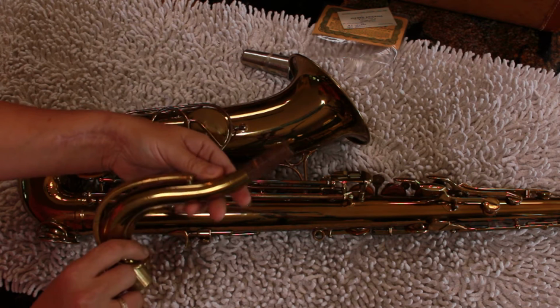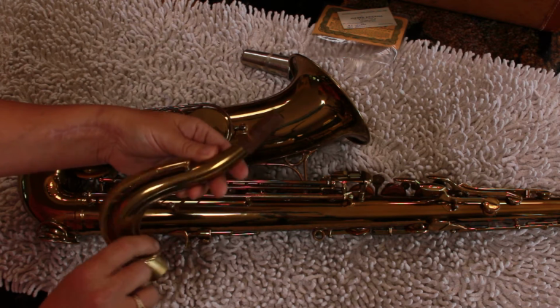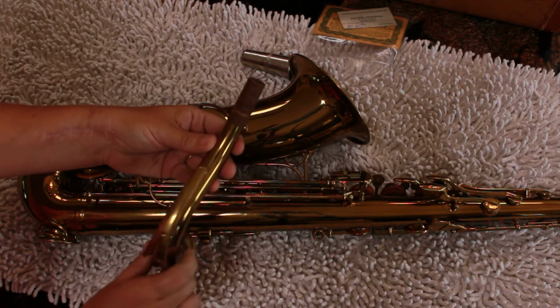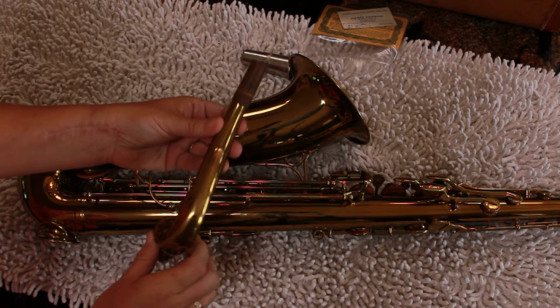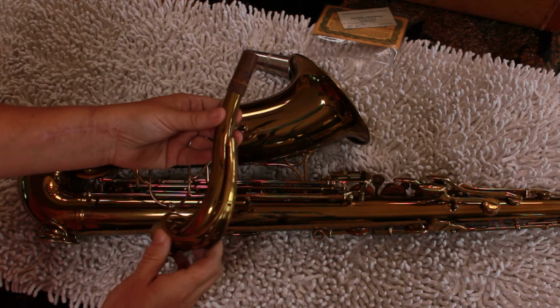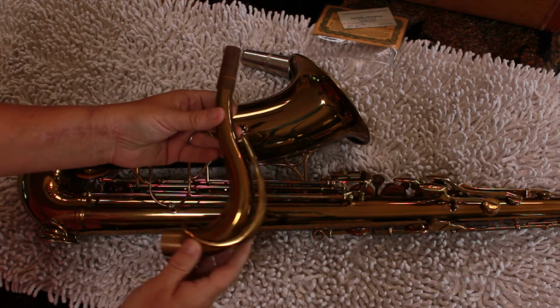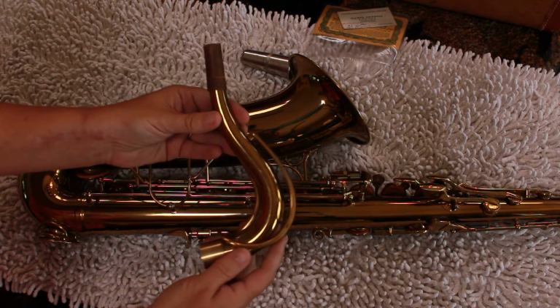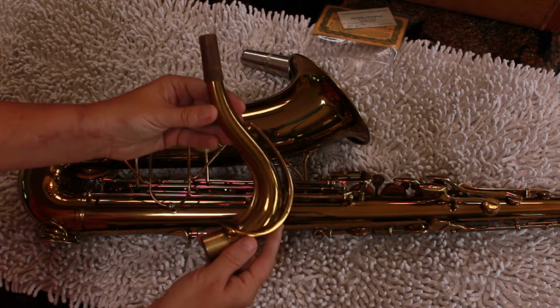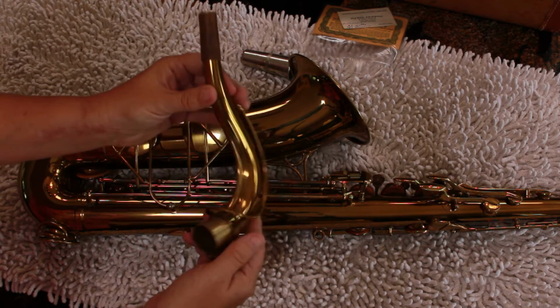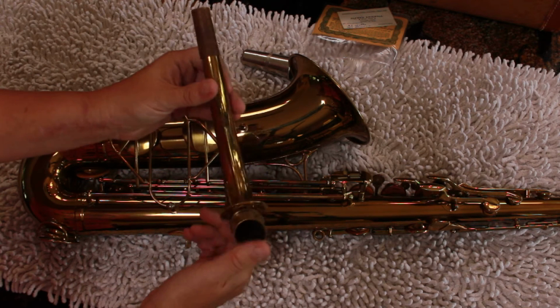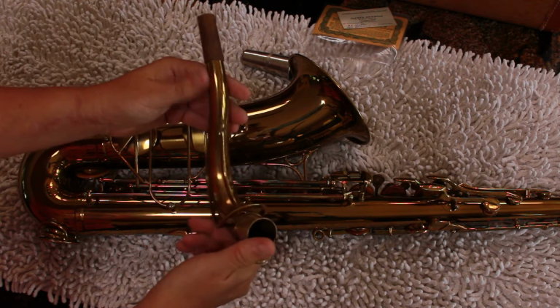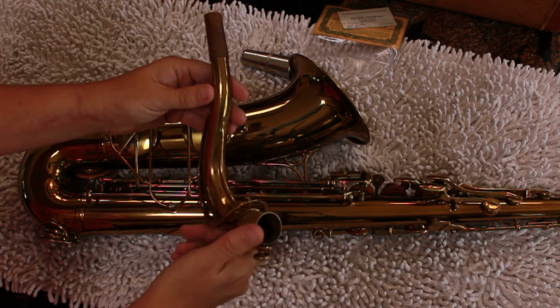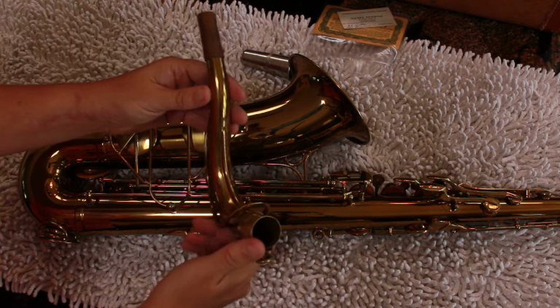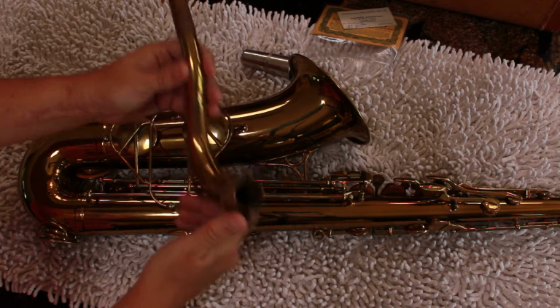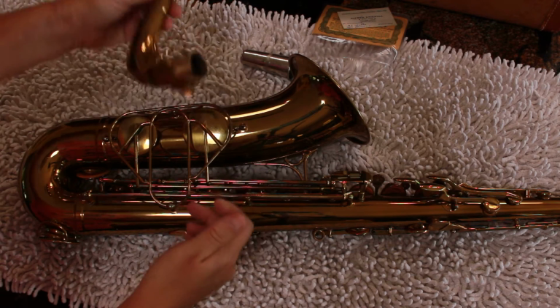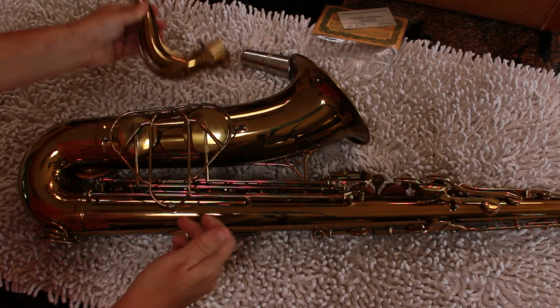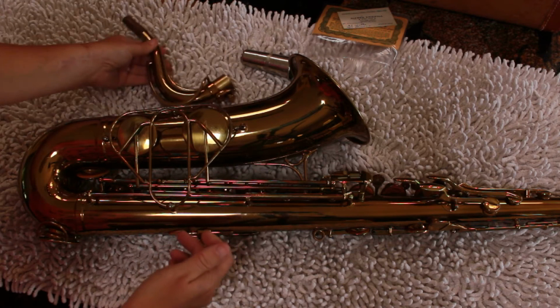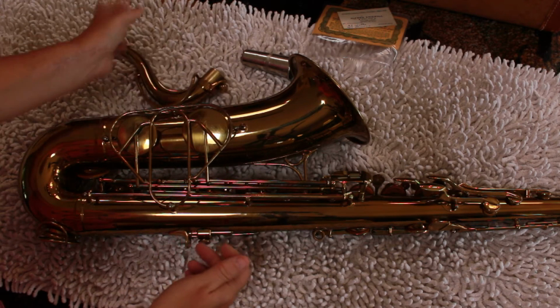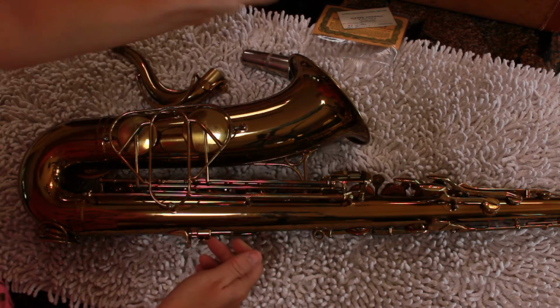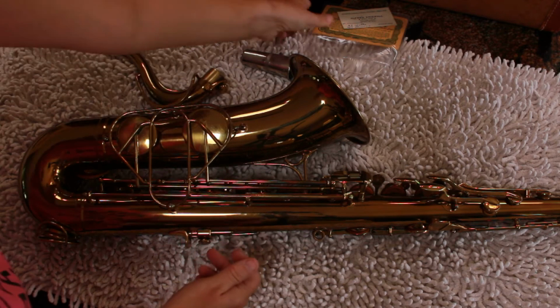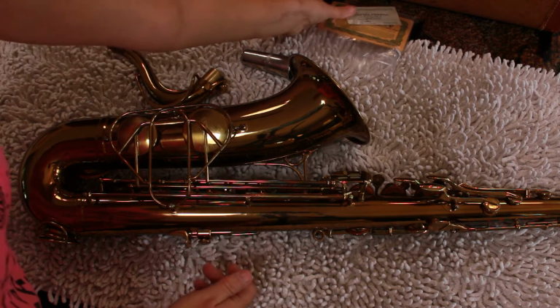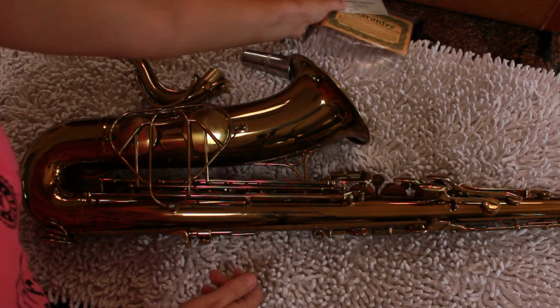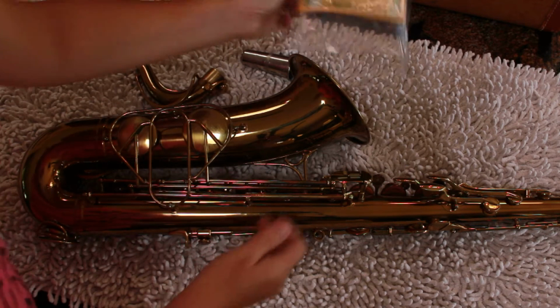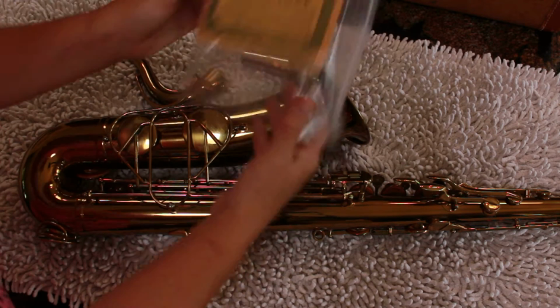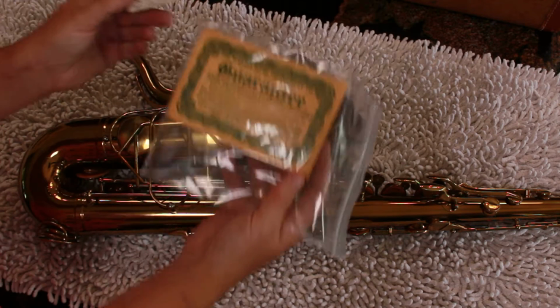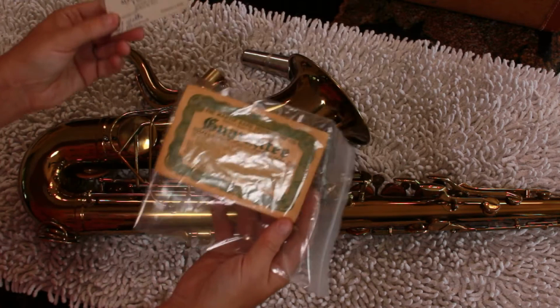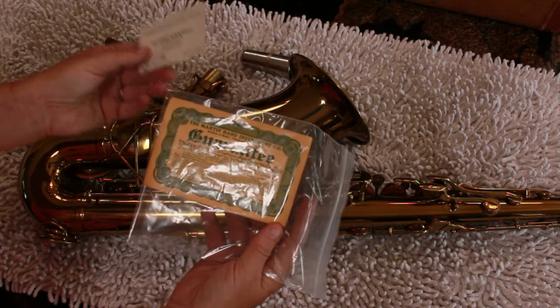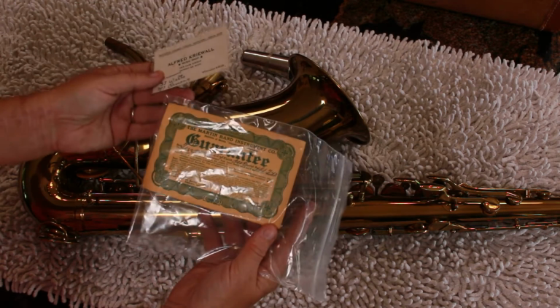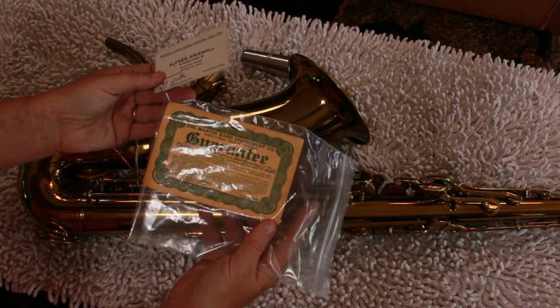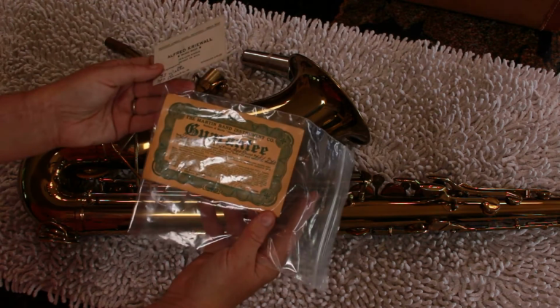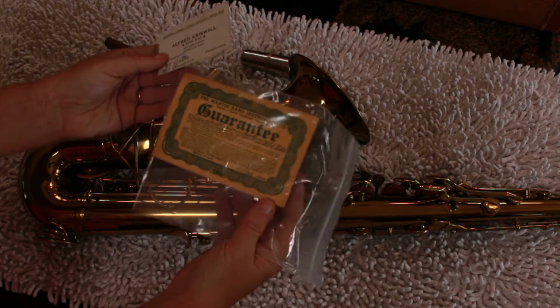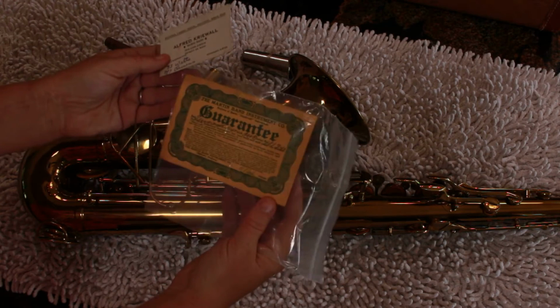The neck clamp looks pretty cool. The cork is in fair condition — not amazing, but it's okay.